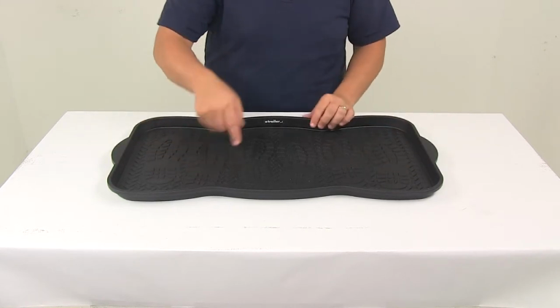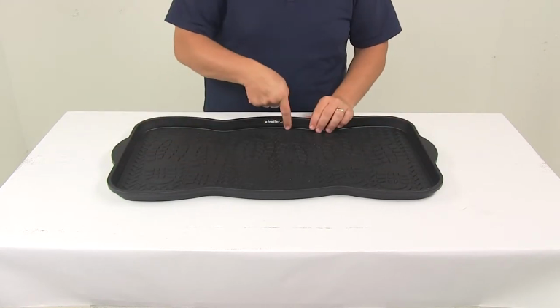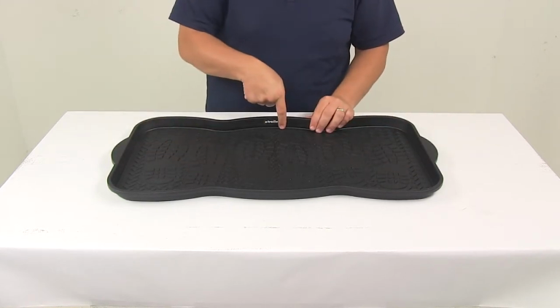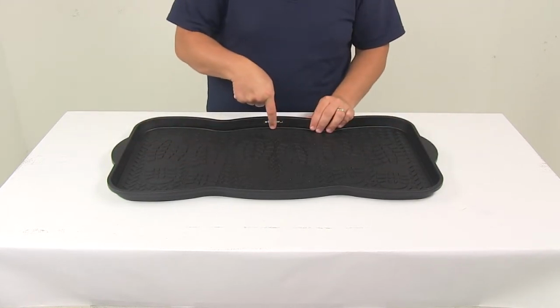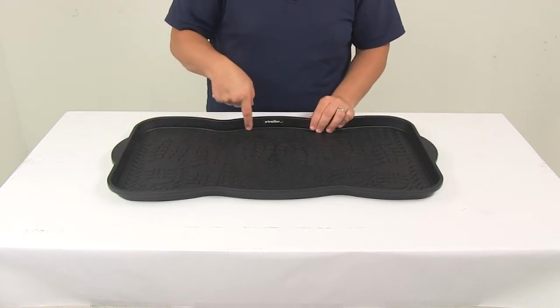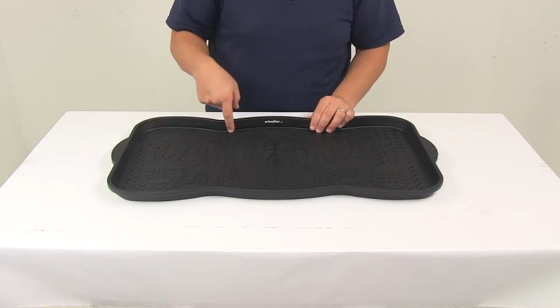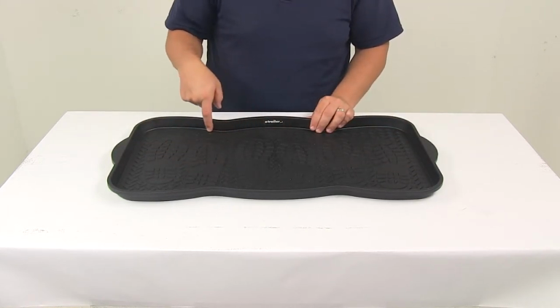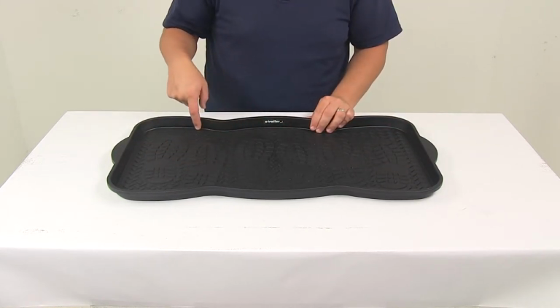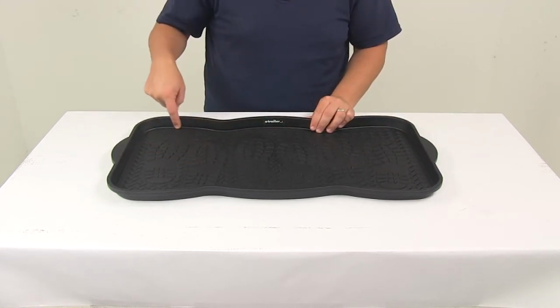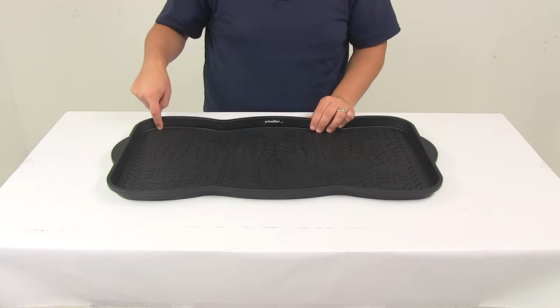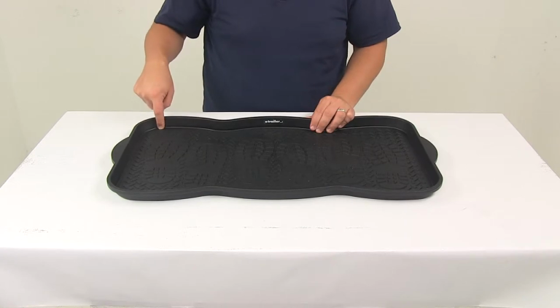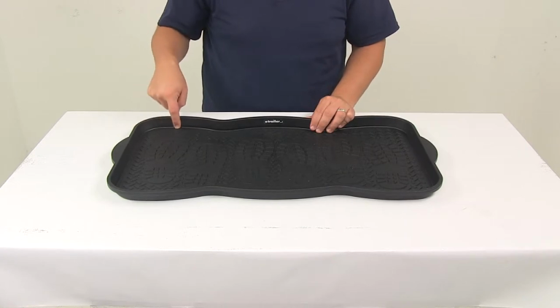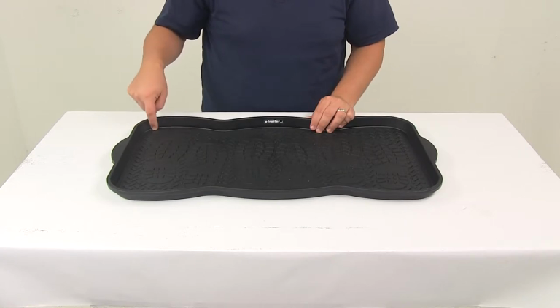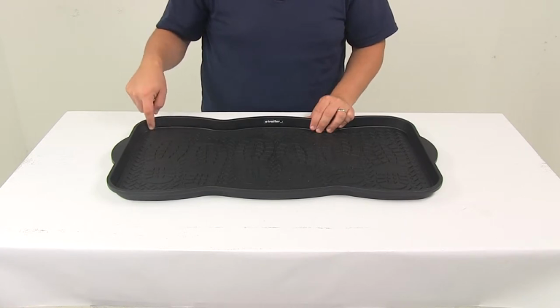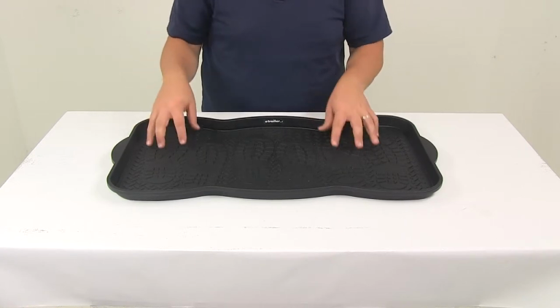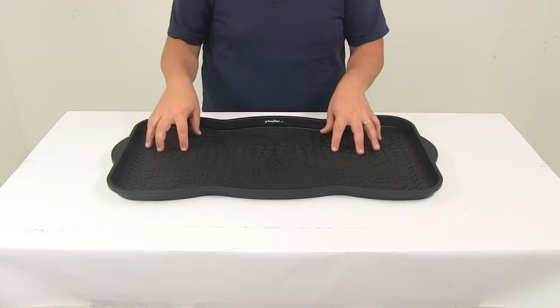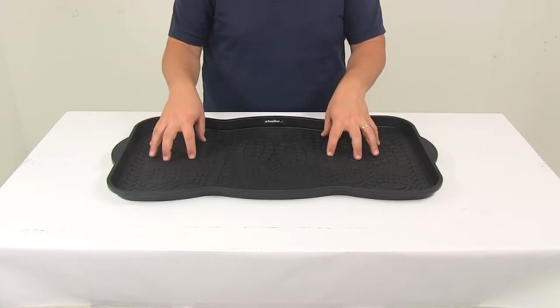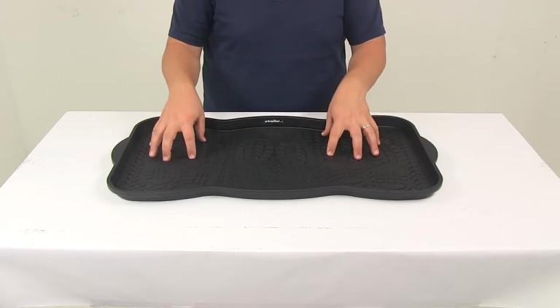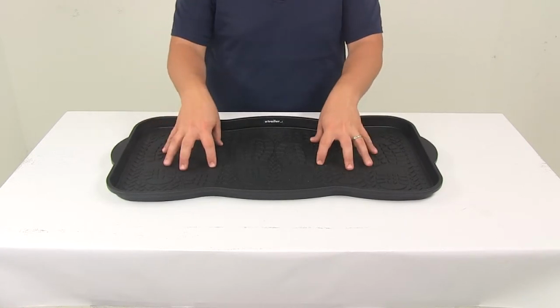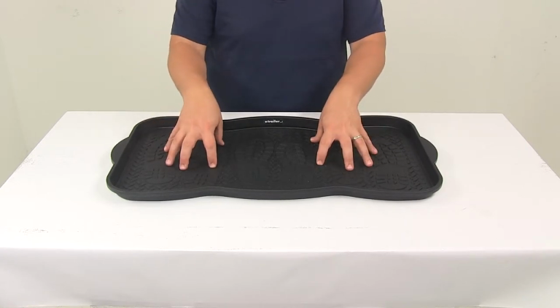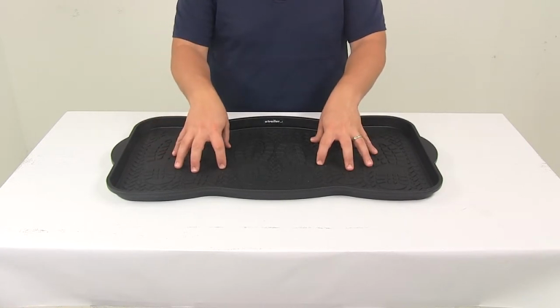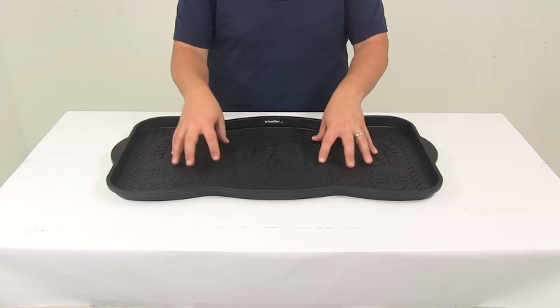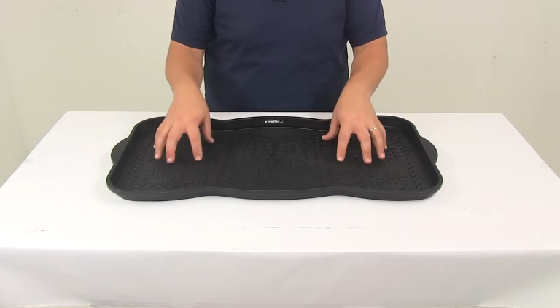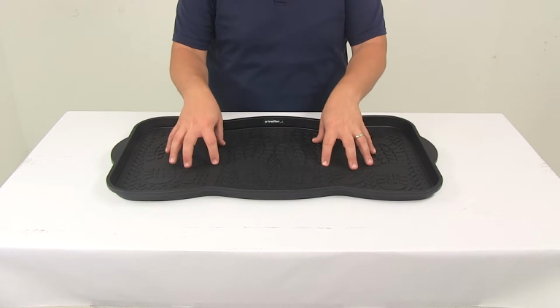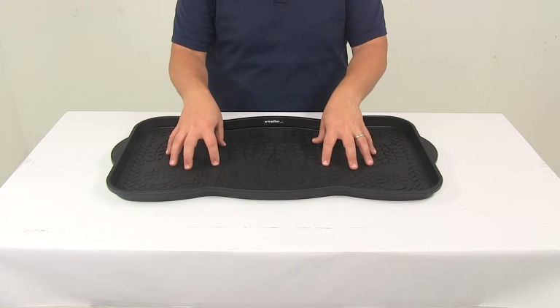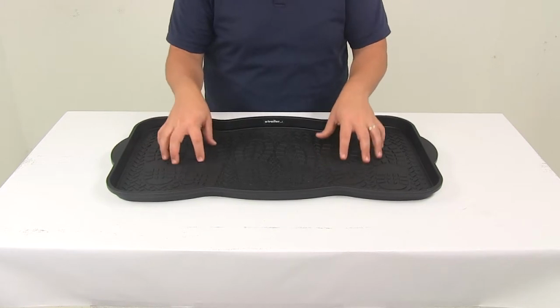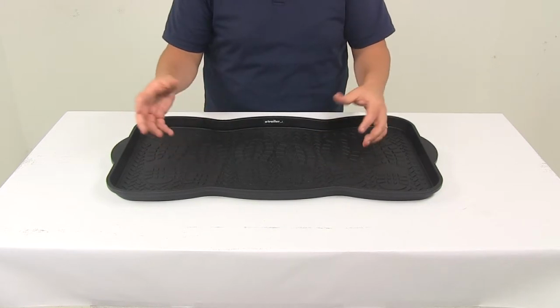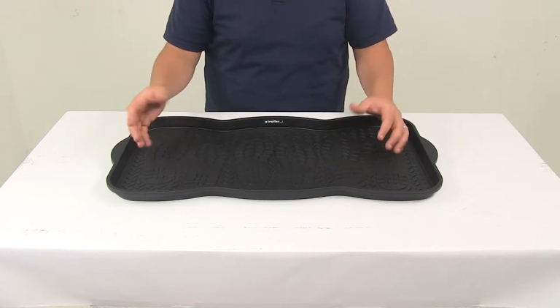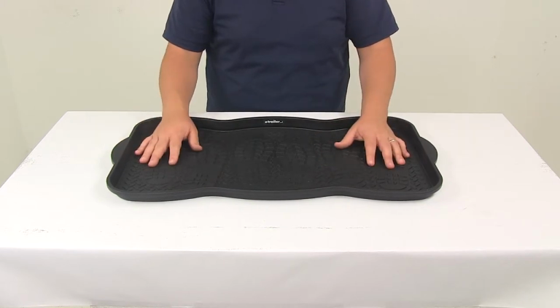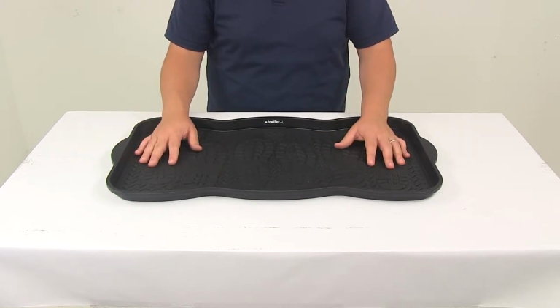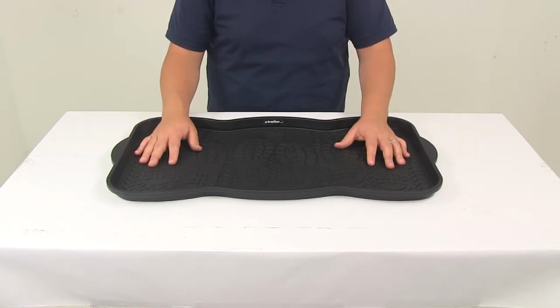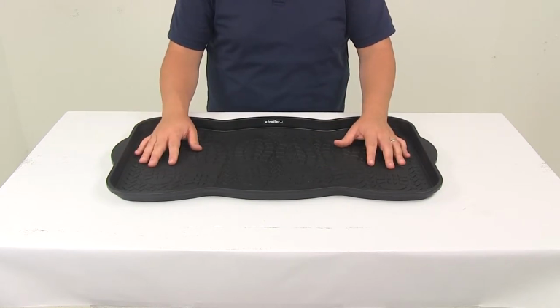You'll notice that it has a raised lip that goes around the perimeter. That's designed to keep liquid and other items contained on the tray, so it doesn't cause a mess on your floor or carpet.